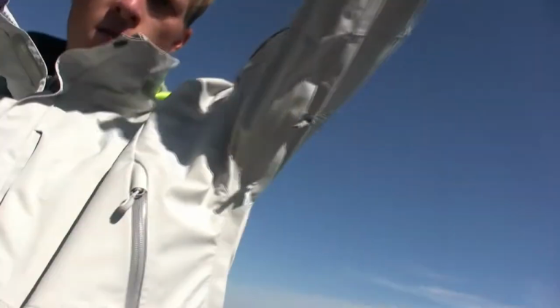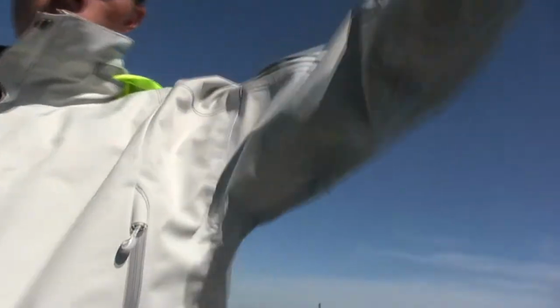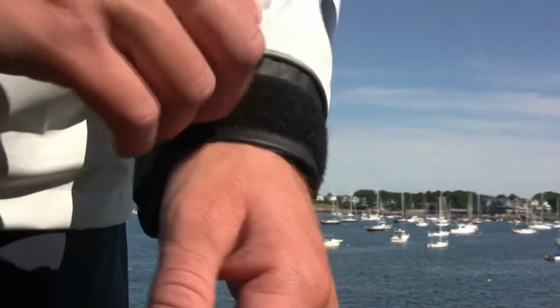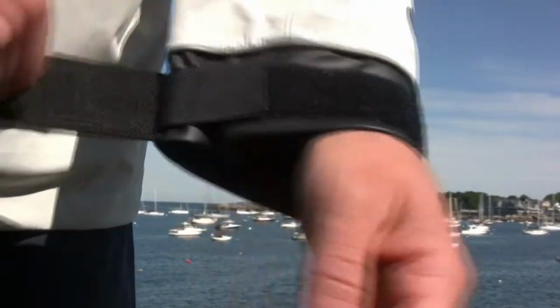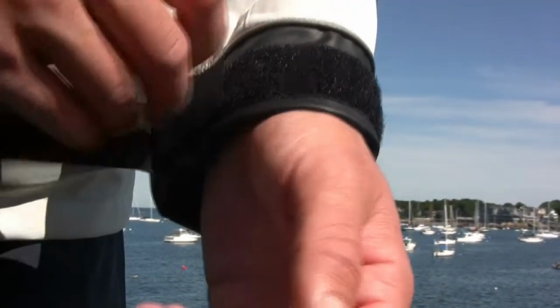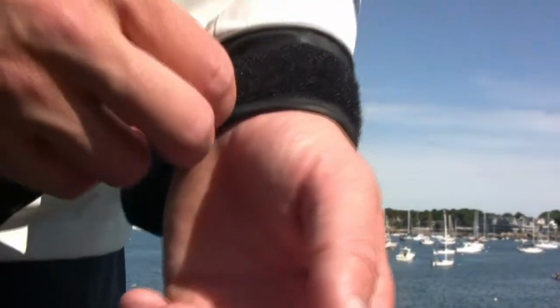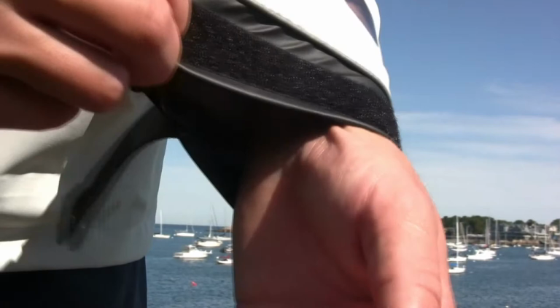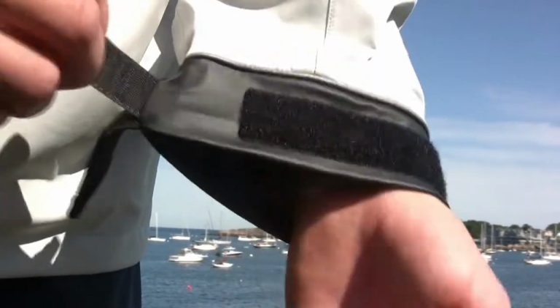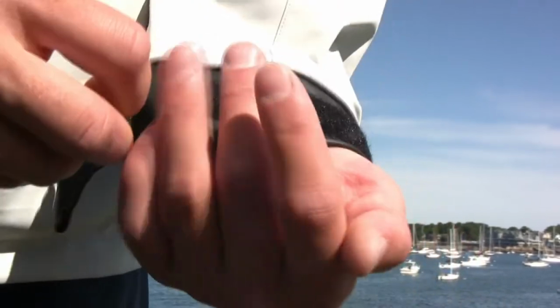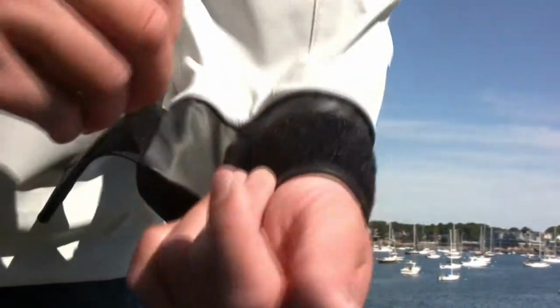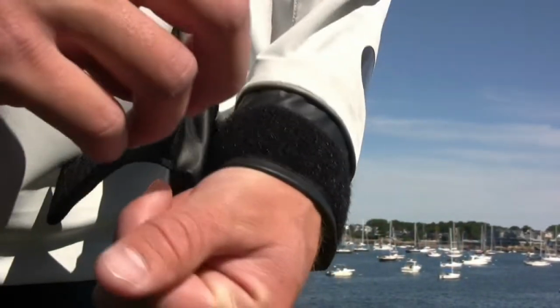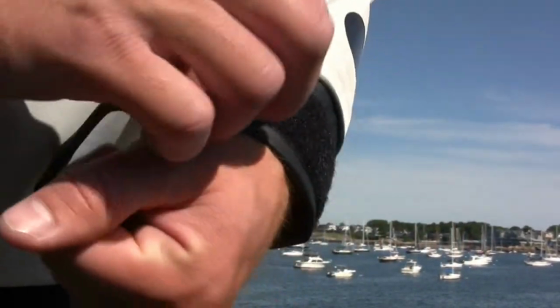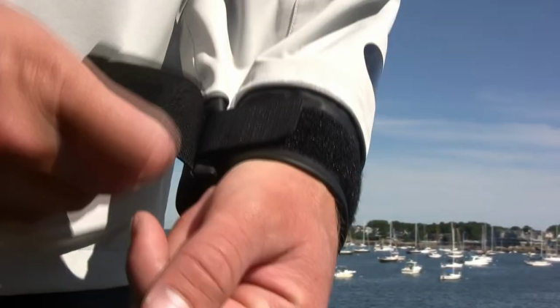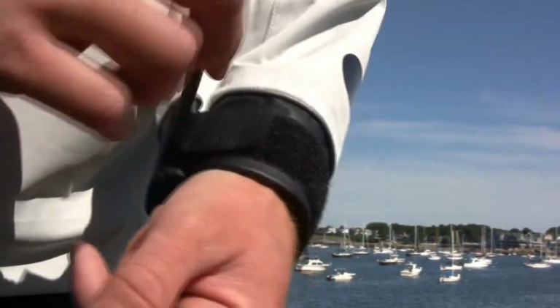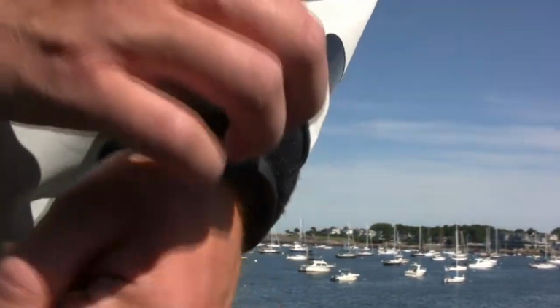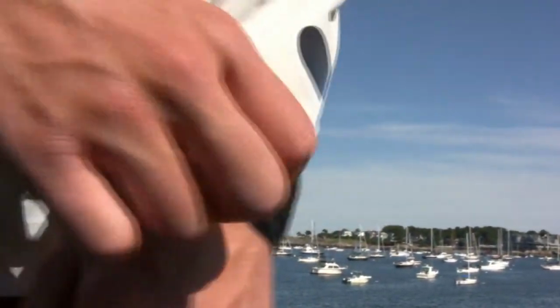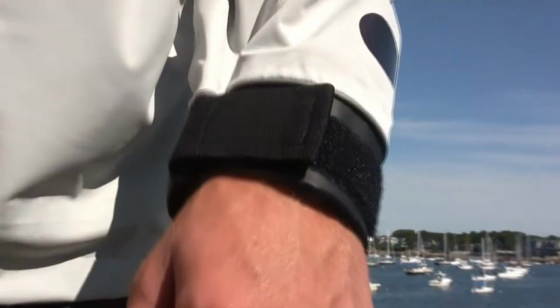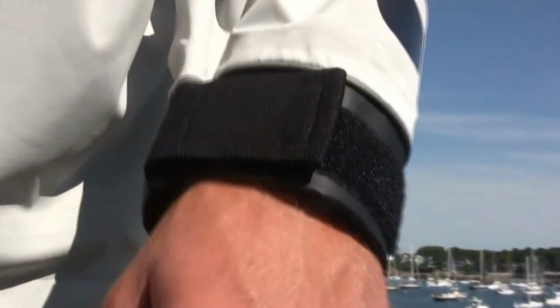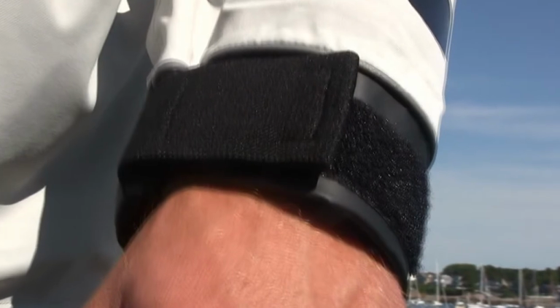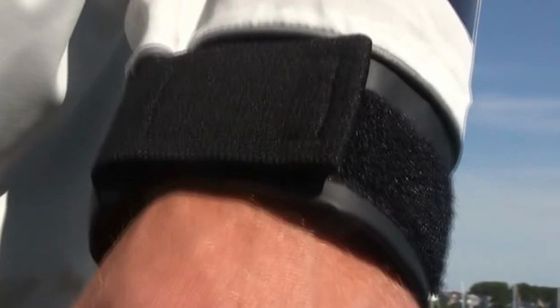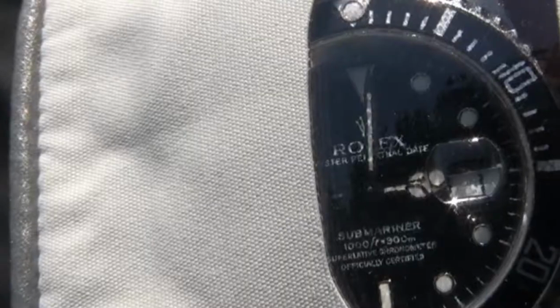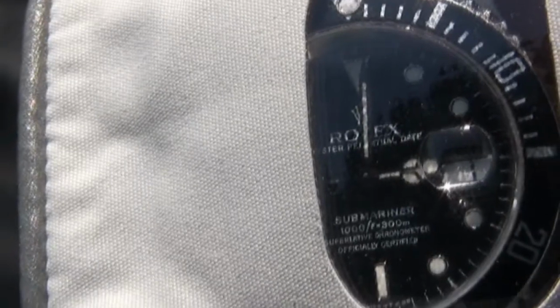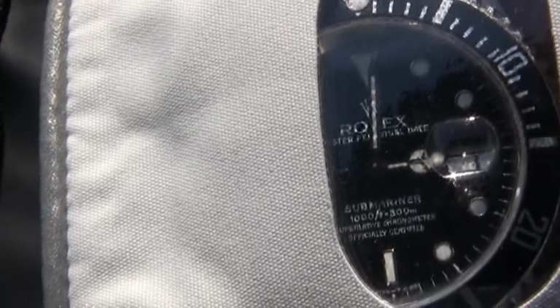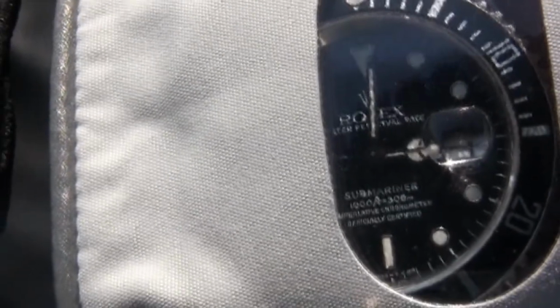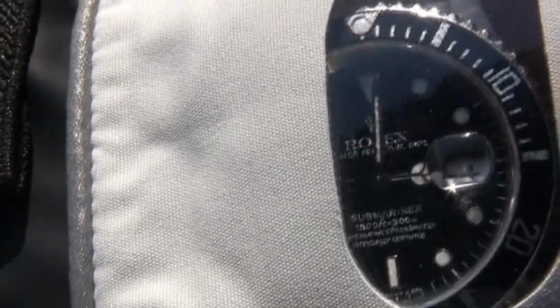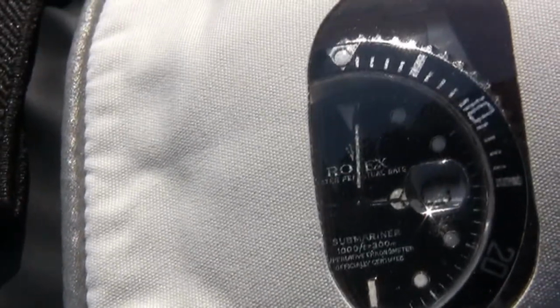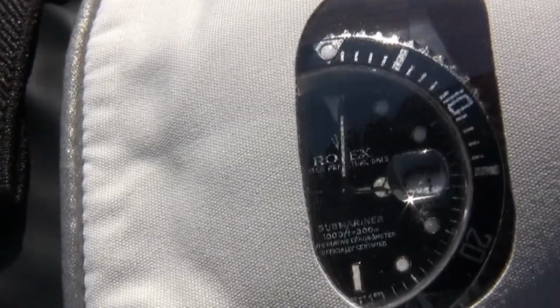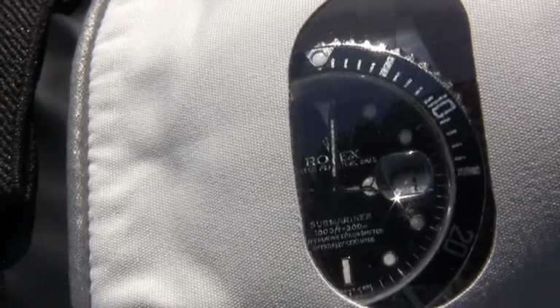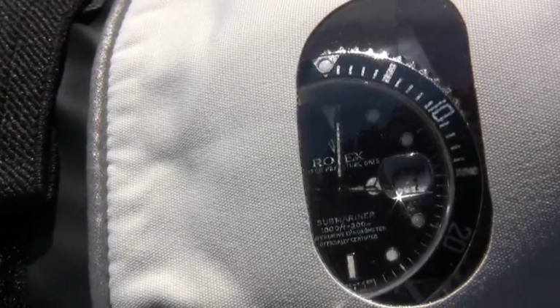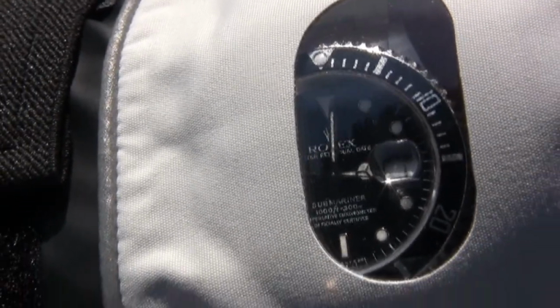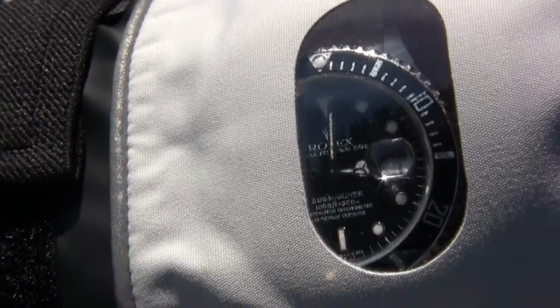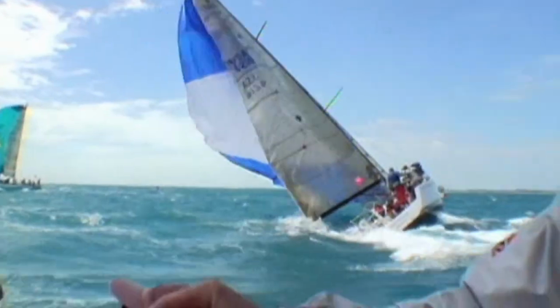The waterproof cuffs feature our unique double-tab velcro fasteners — one tab for everyday wear and the other to dog it down when you really need to keep the water out. And the Aegis jacket includes Atlantis' innovative watch window so you can keep track of the time even when your cuffs are tightly sealed.